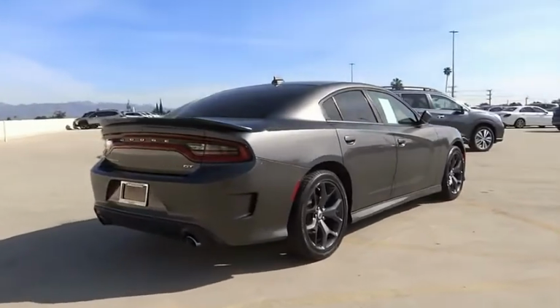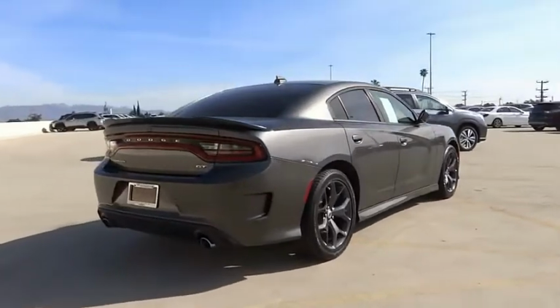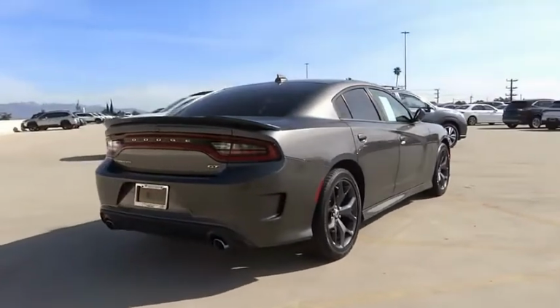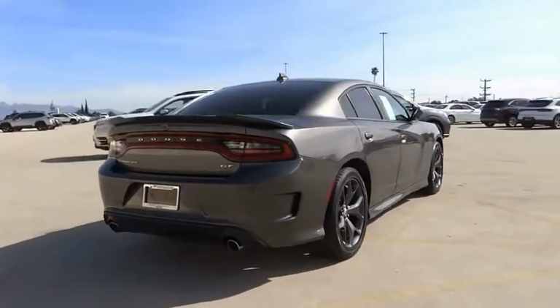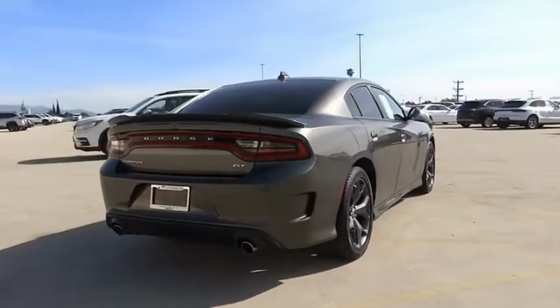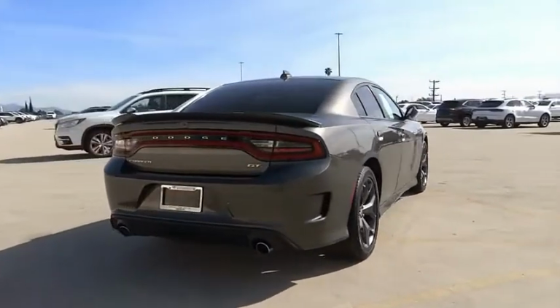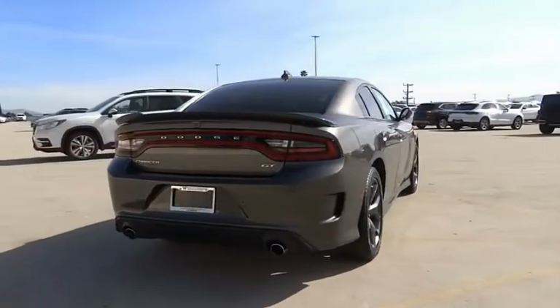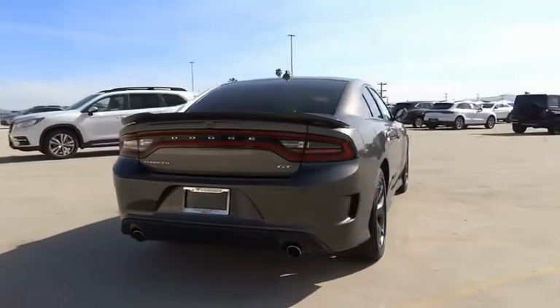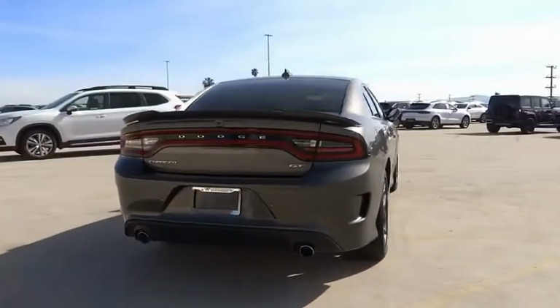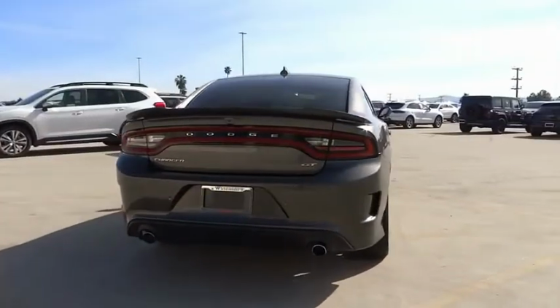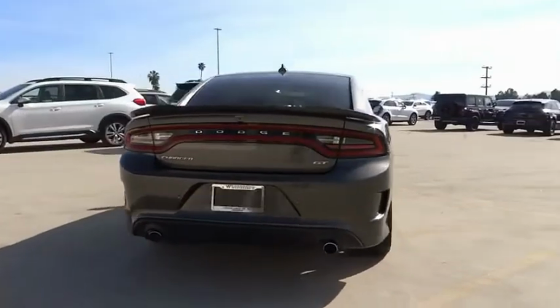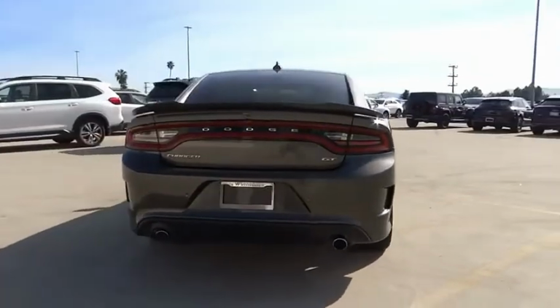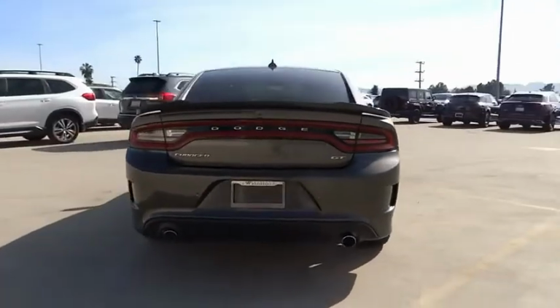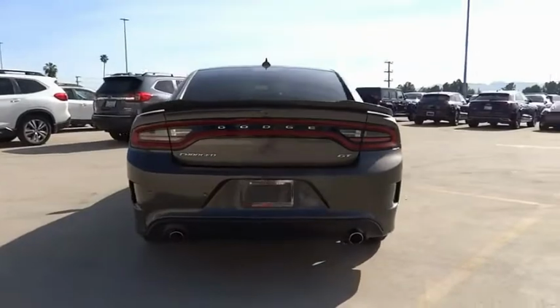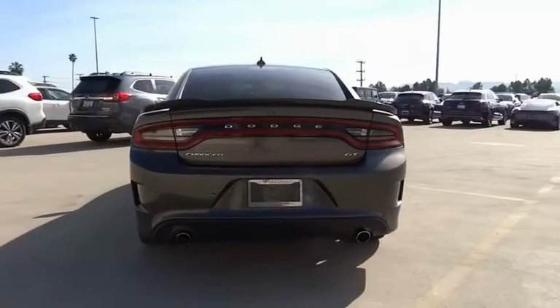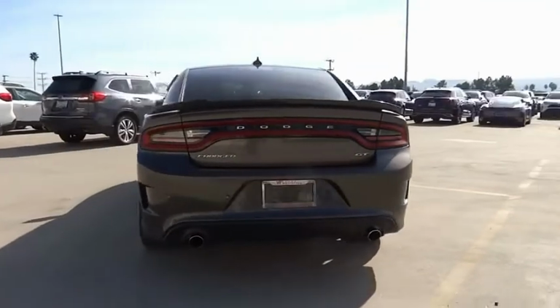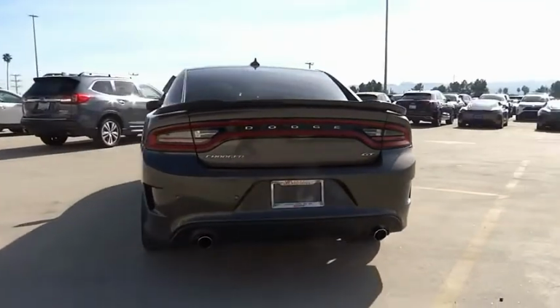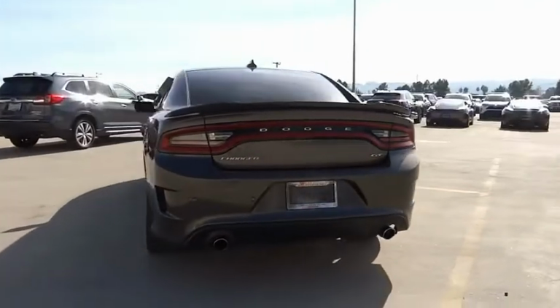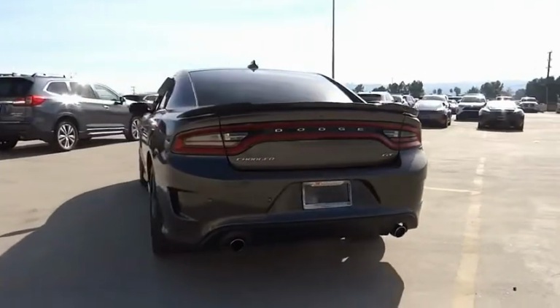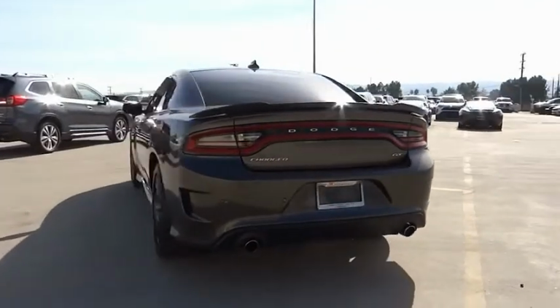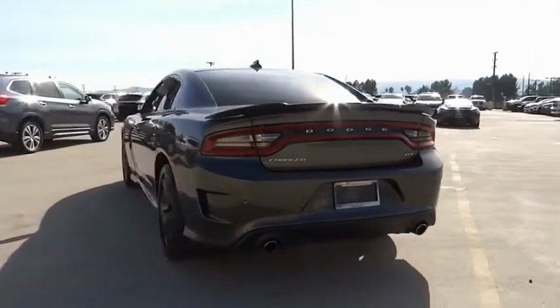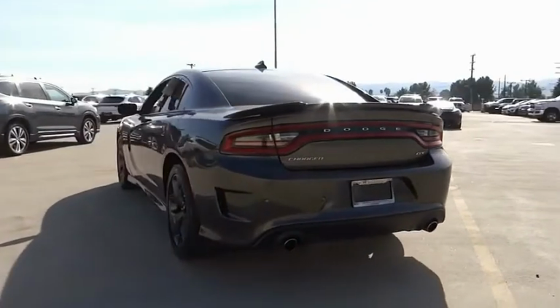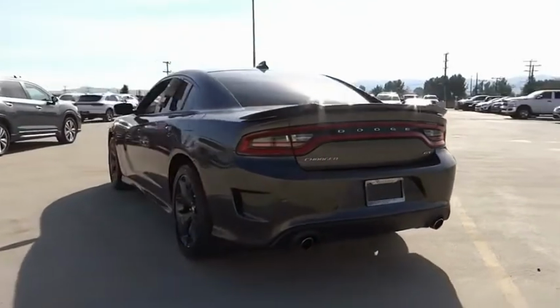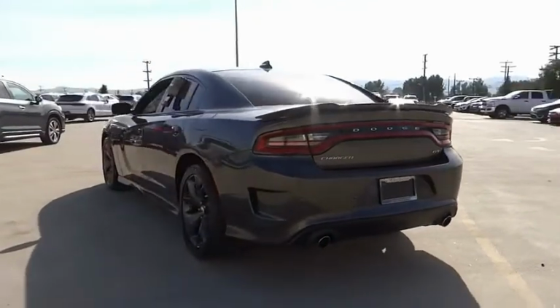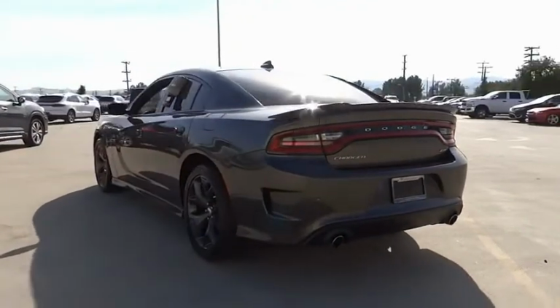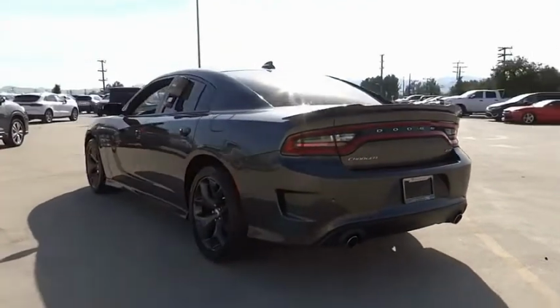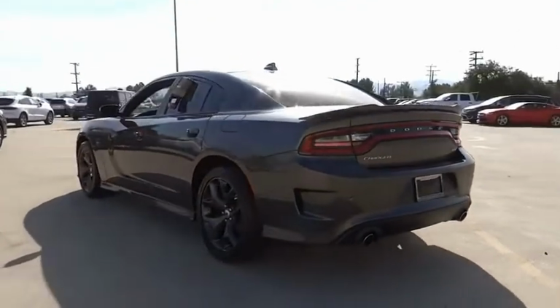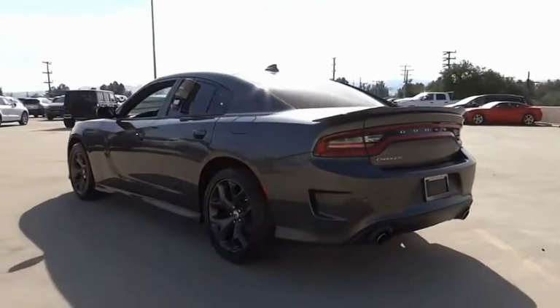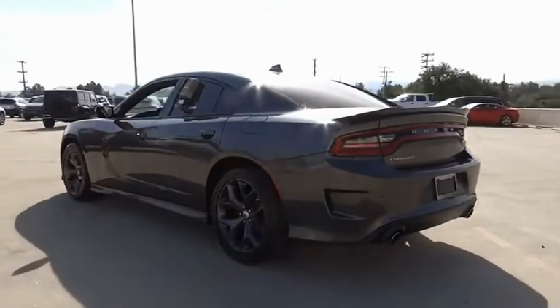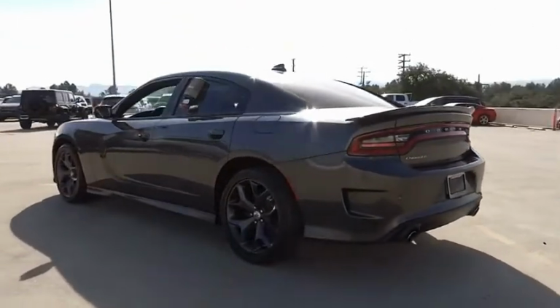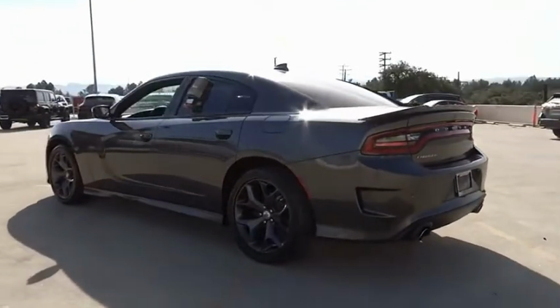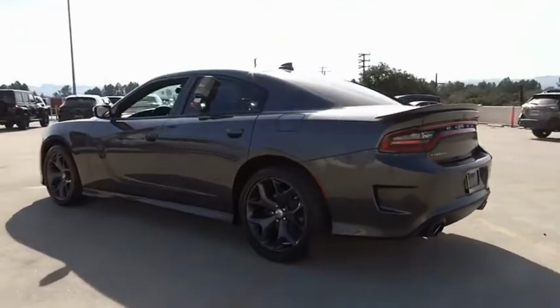Peace of mind comes standard with the Charger's 5-star government front and side impact crash test rating. This vehicle has less than 30,000 miles.